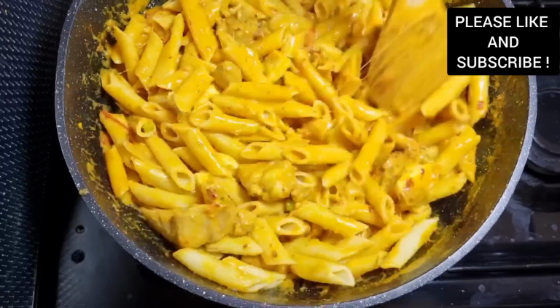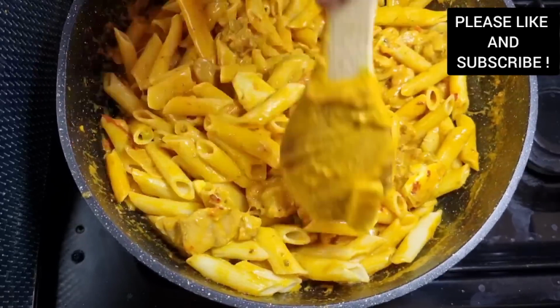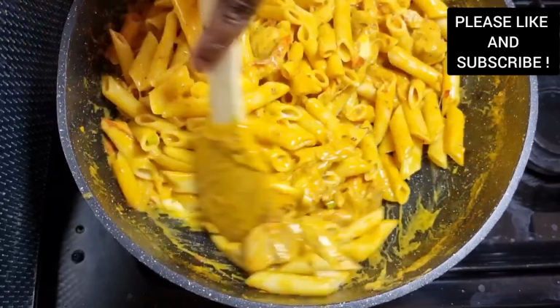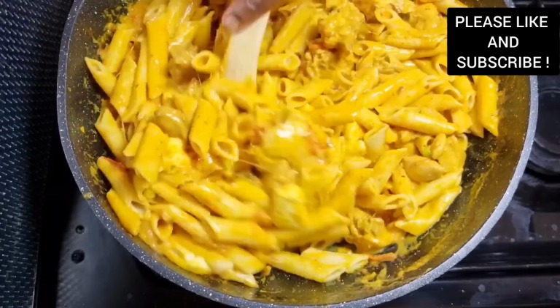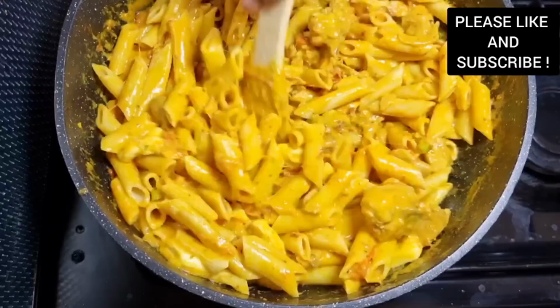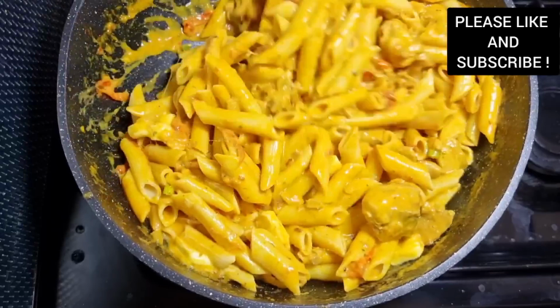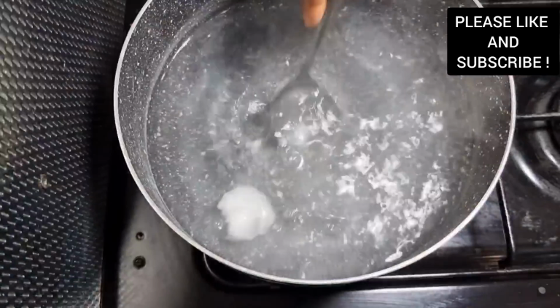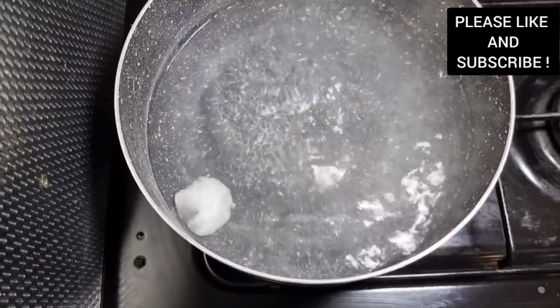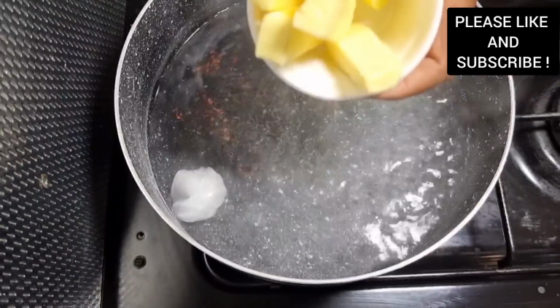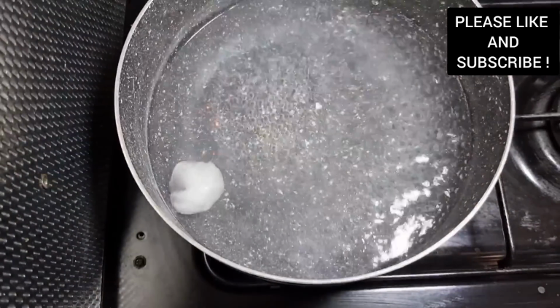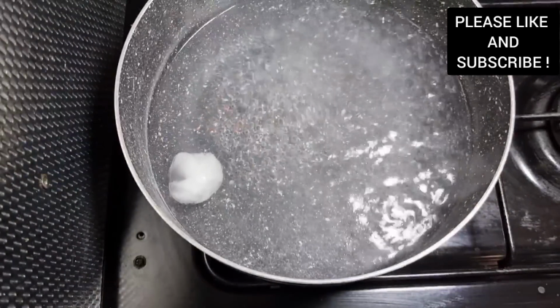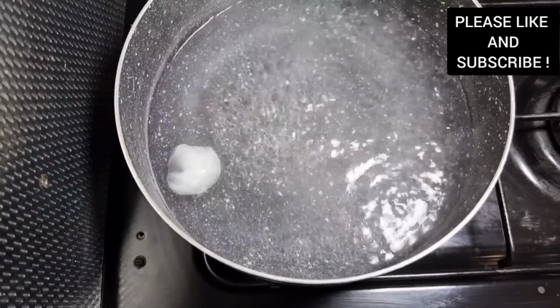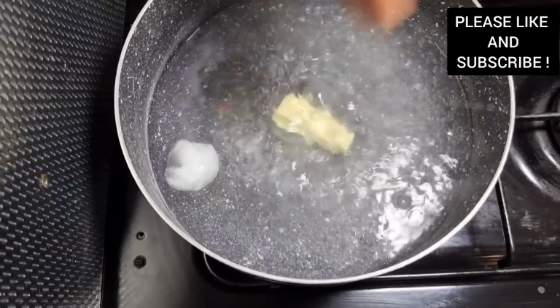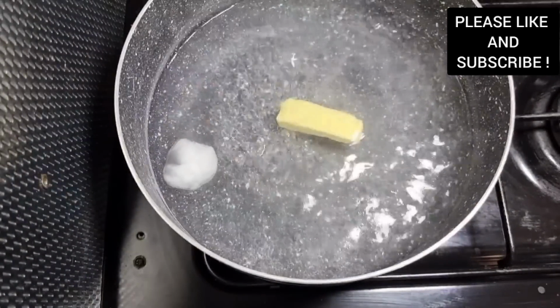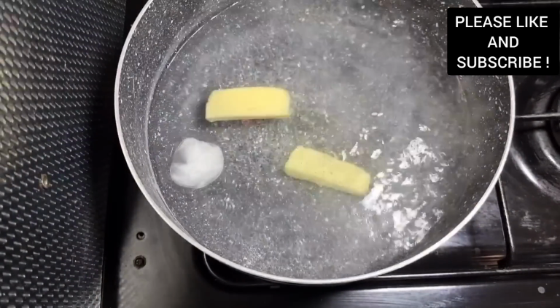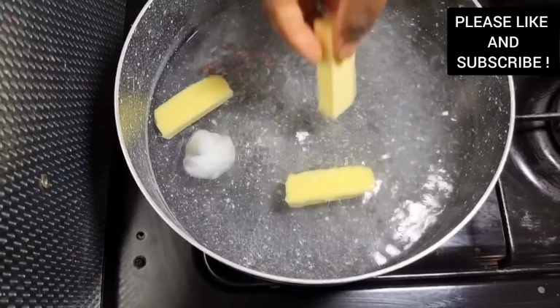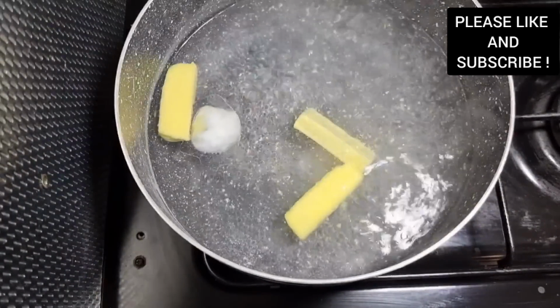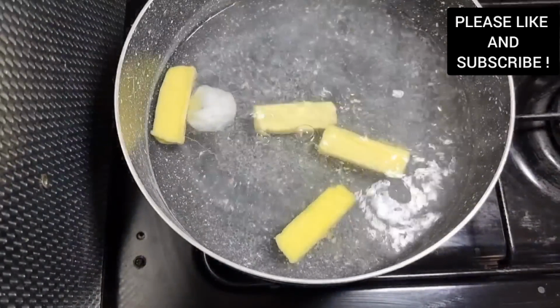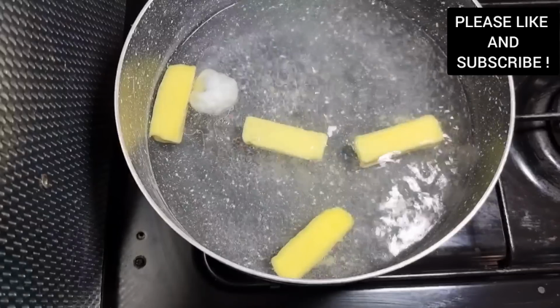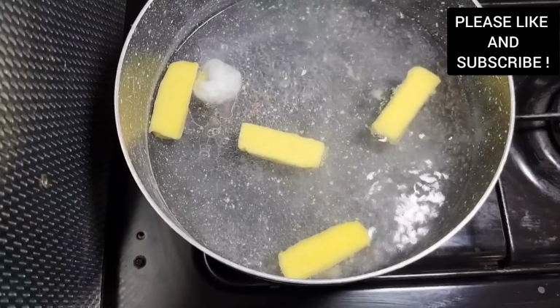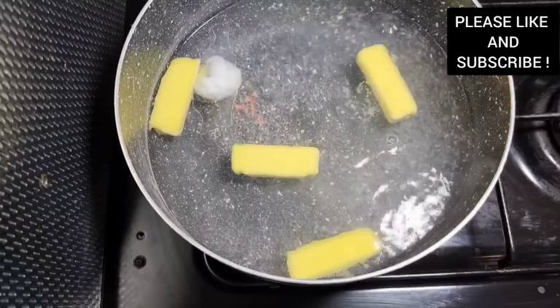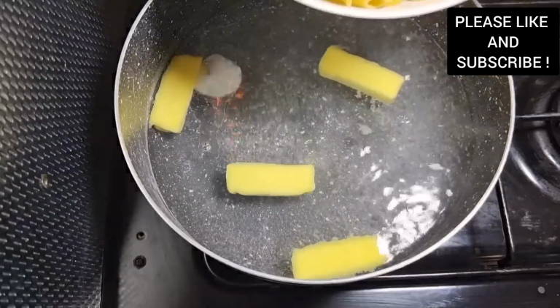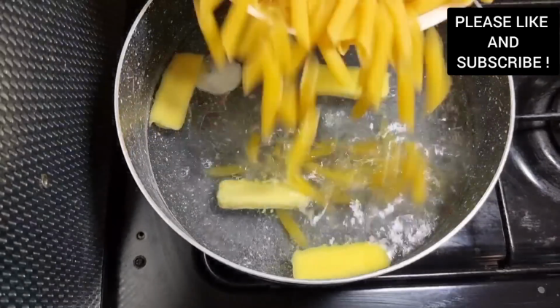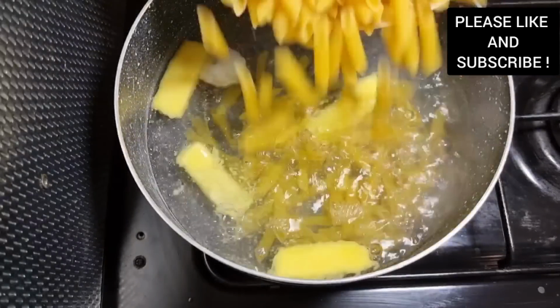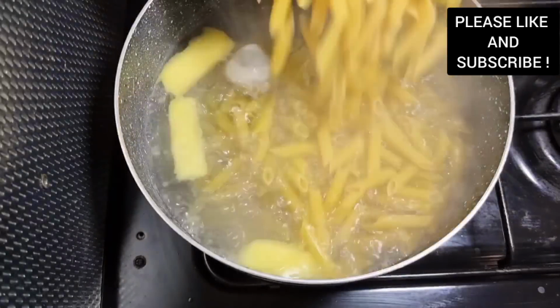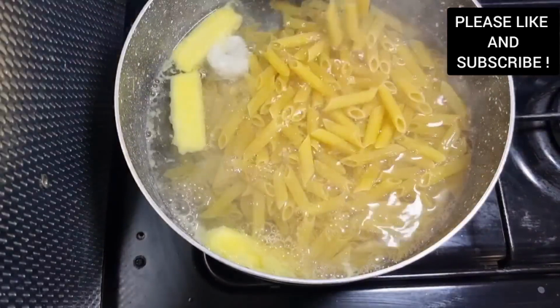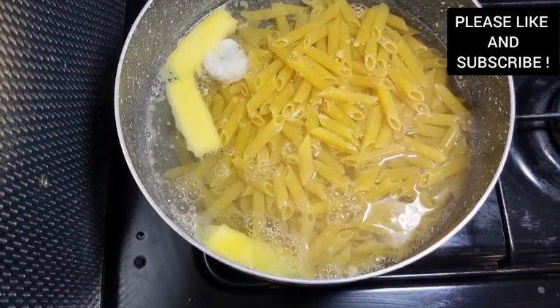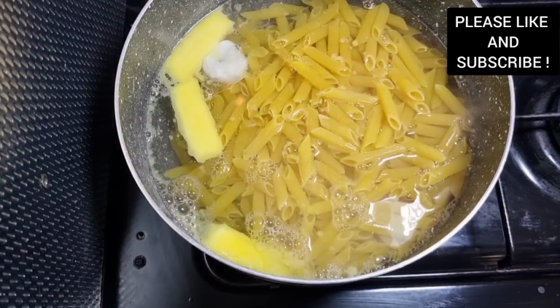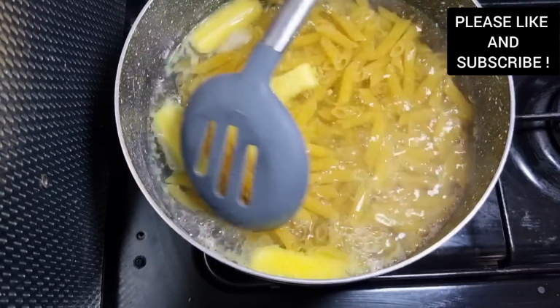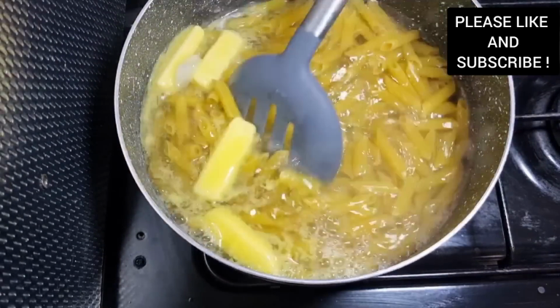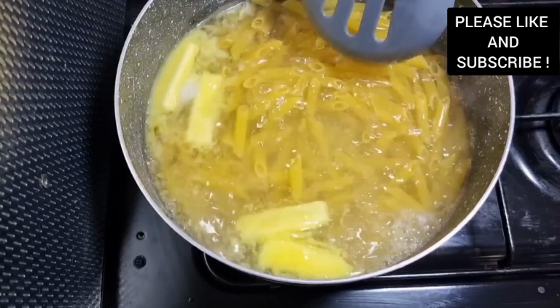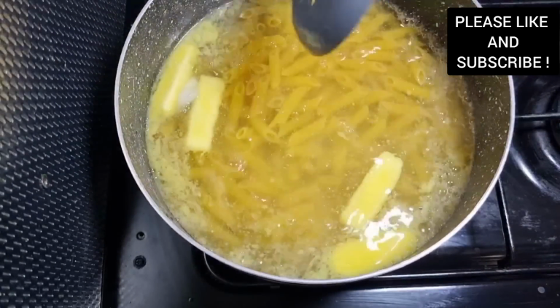Hello everyone, my name is Gifty, a regular chef. Welcome to my channel, The Destined Light. On today's episode, I'm gonna show you how to make this lovely creamy pasta.